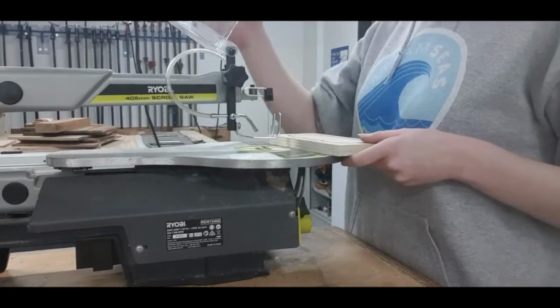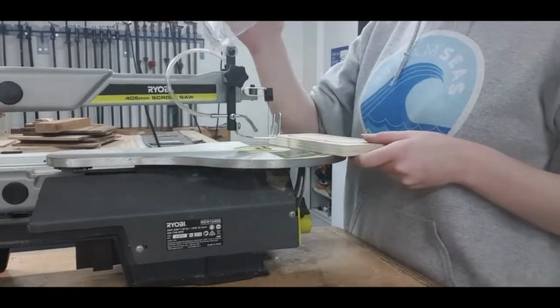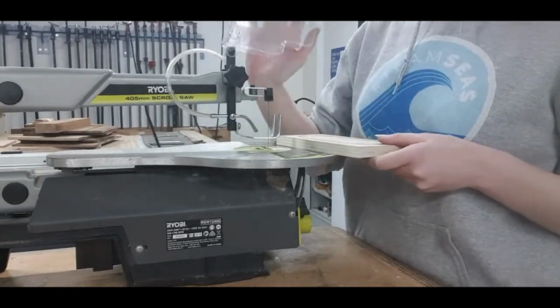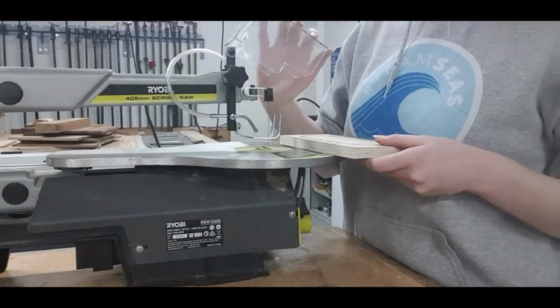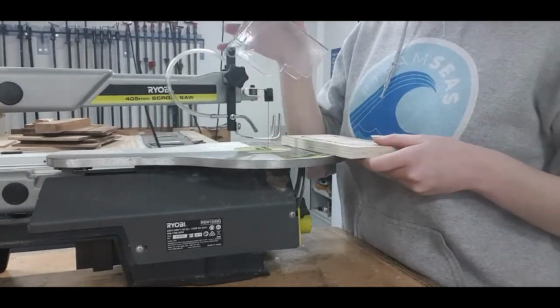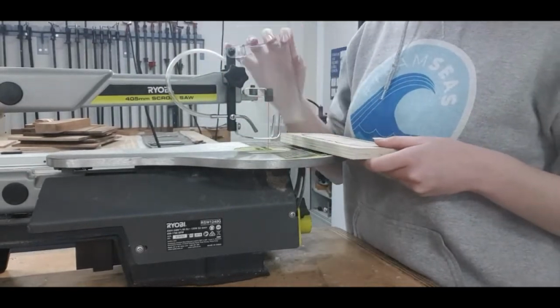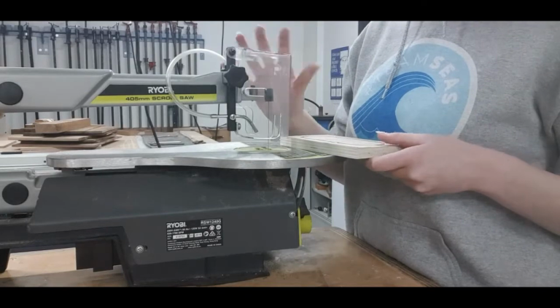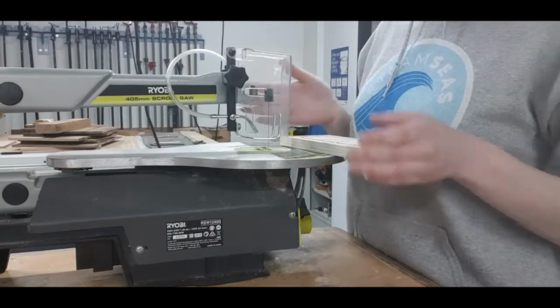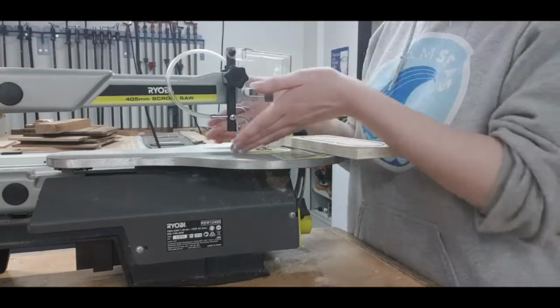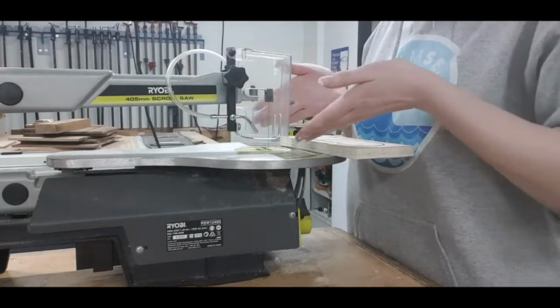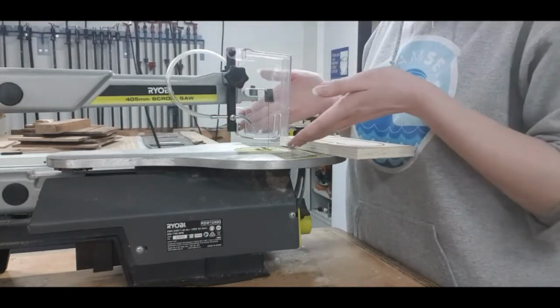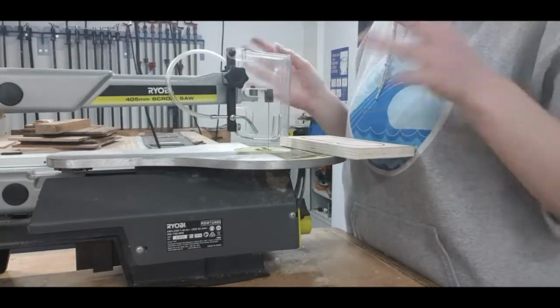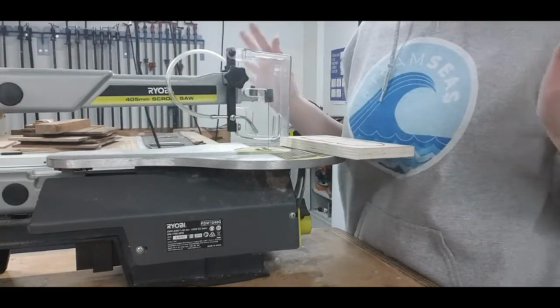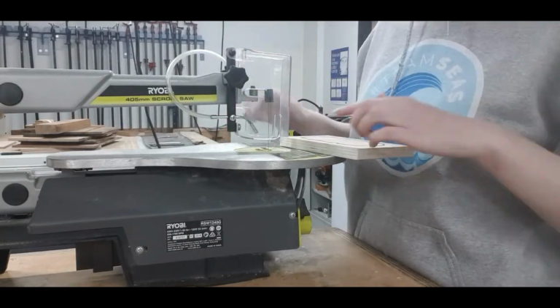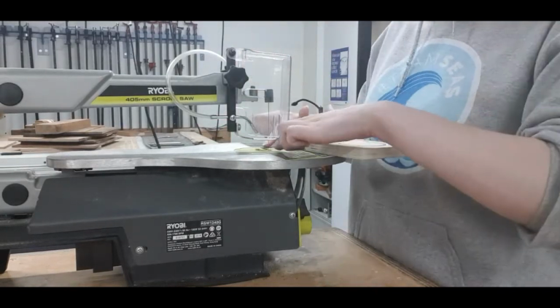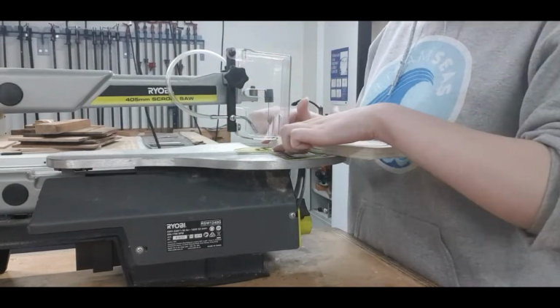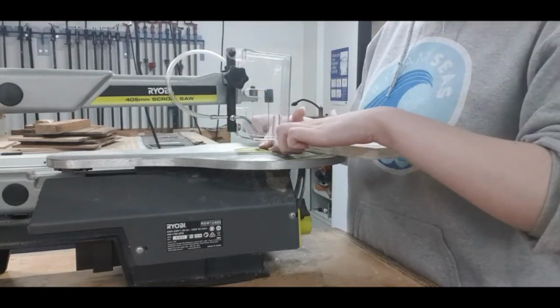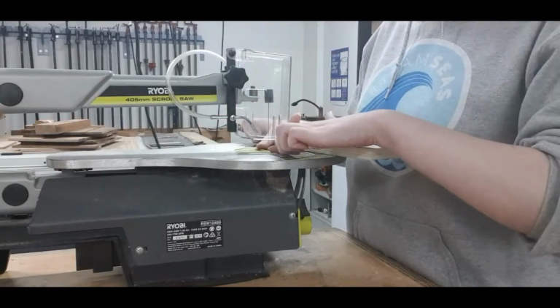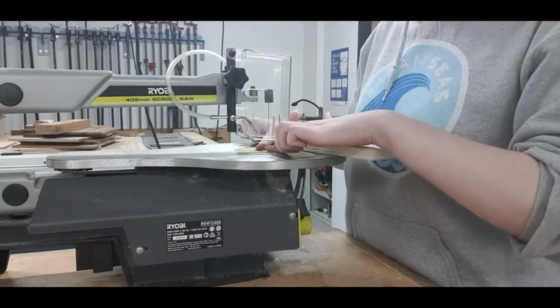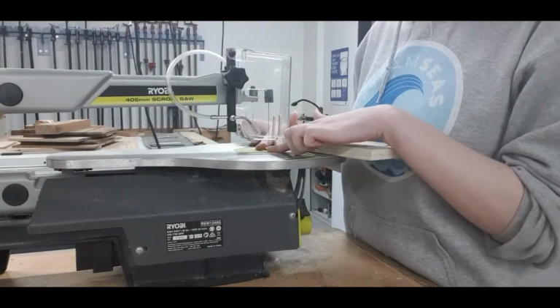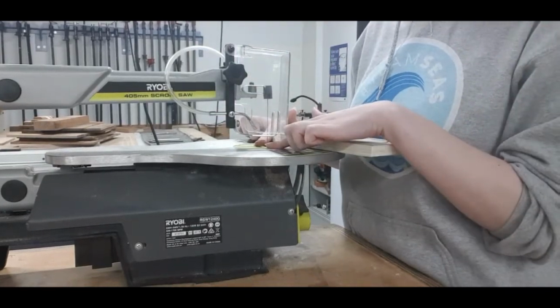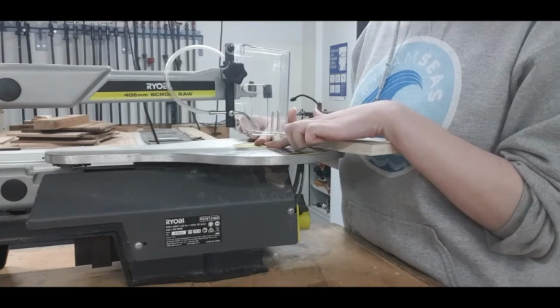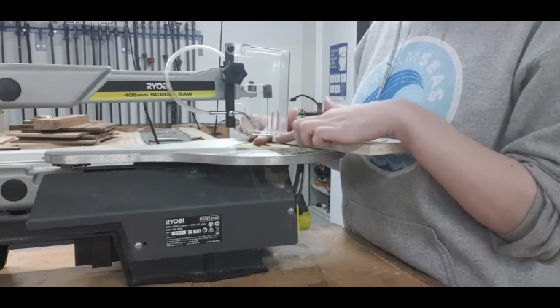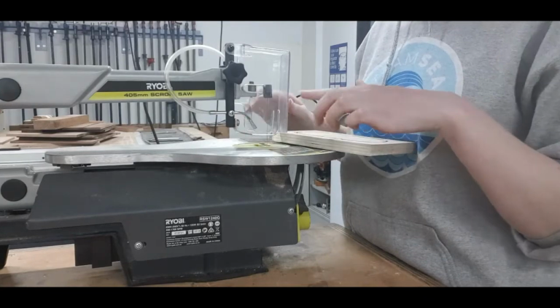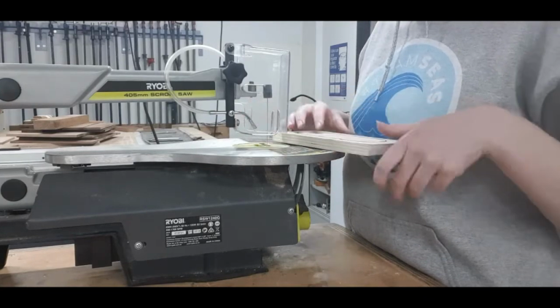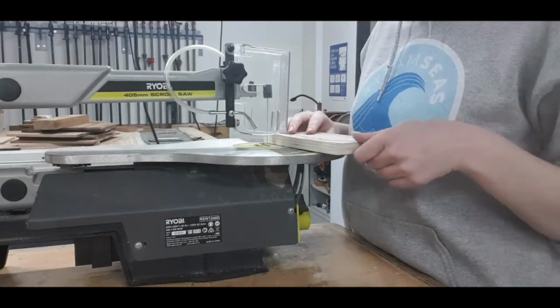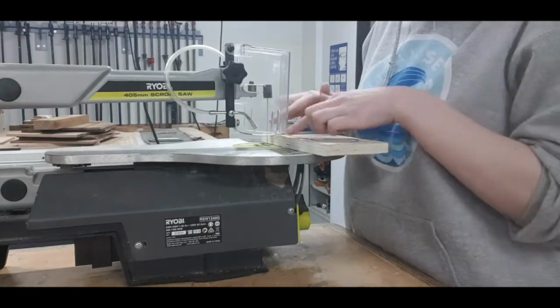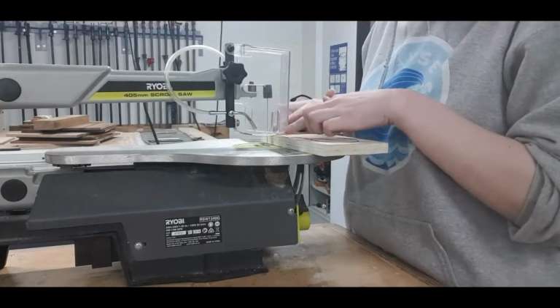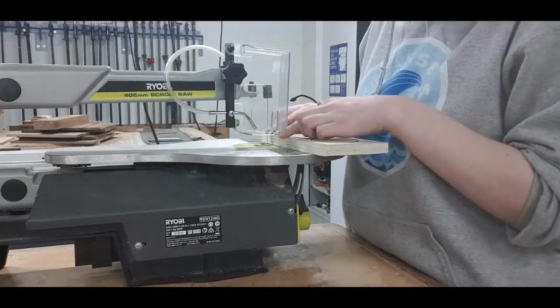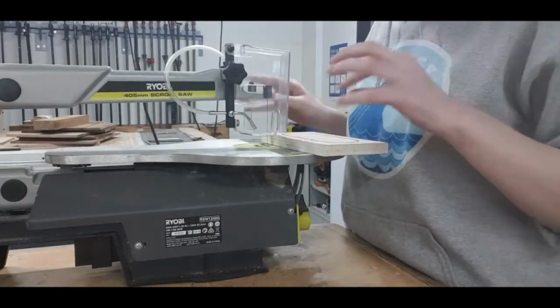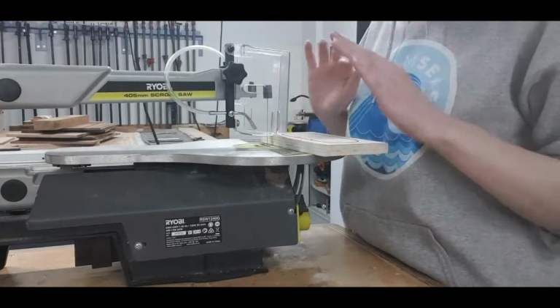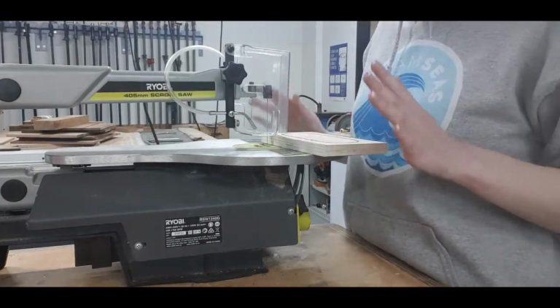And then we're going to pop this guard back down over the blade, securing your fingers from being cut. Your fingers can fit through, so don't obviously go past the guard — there's no need to.